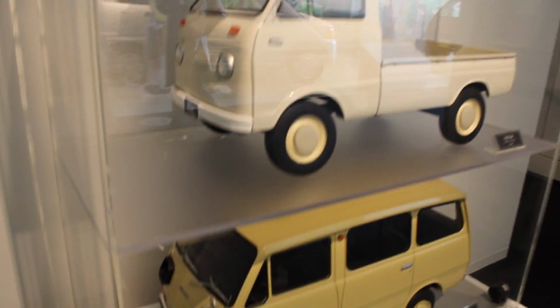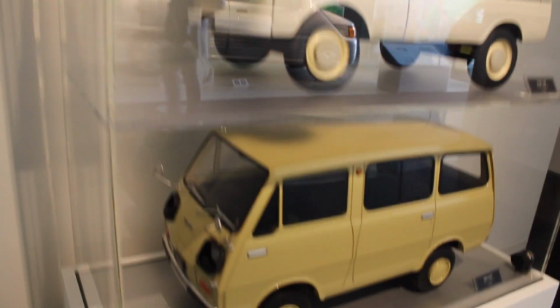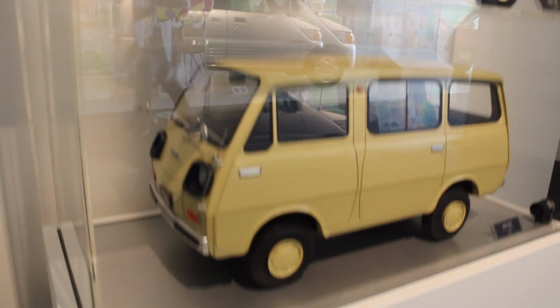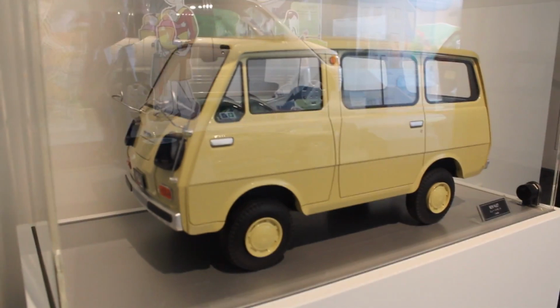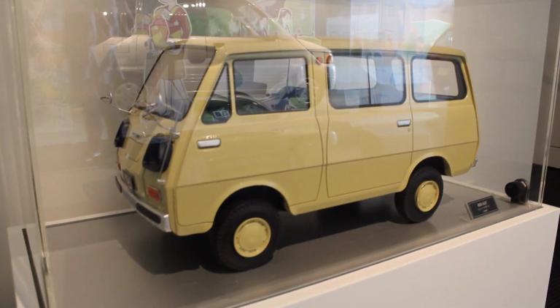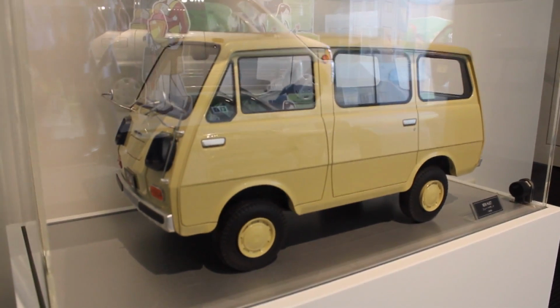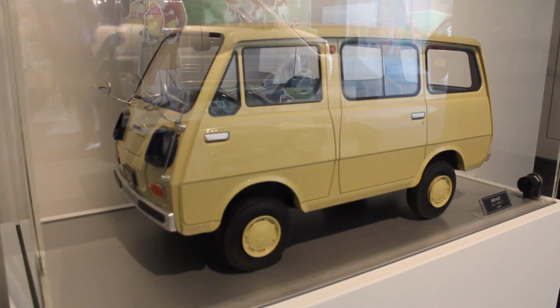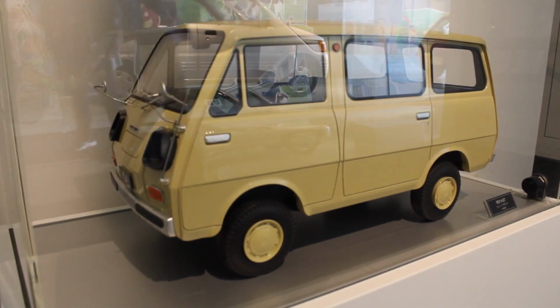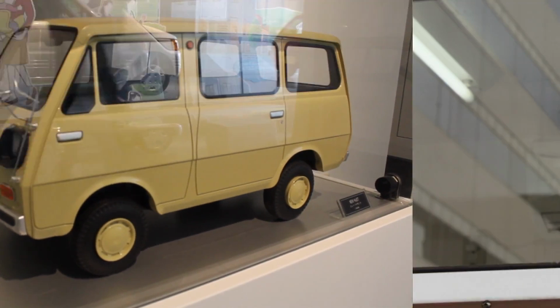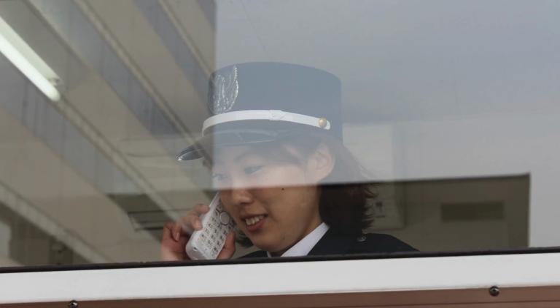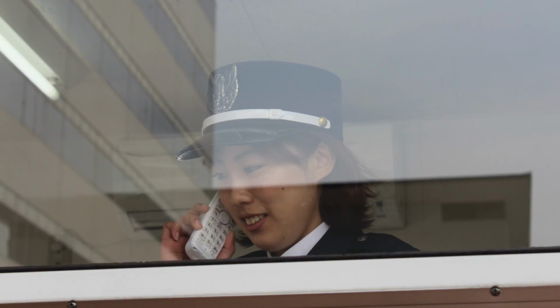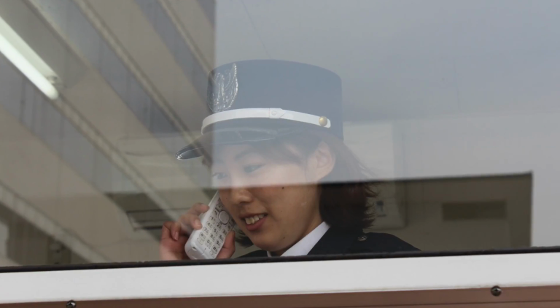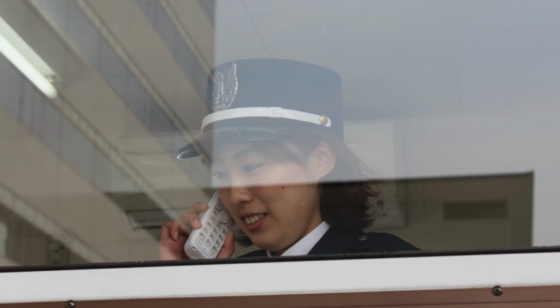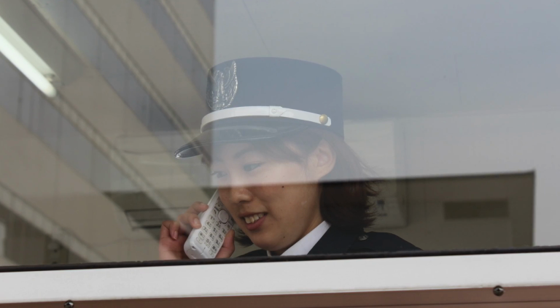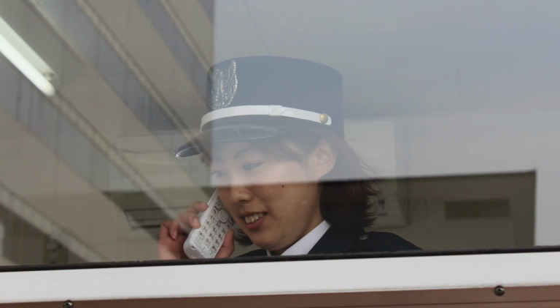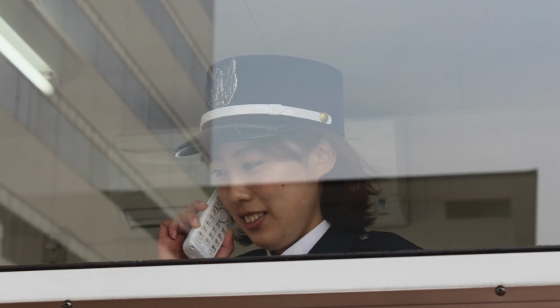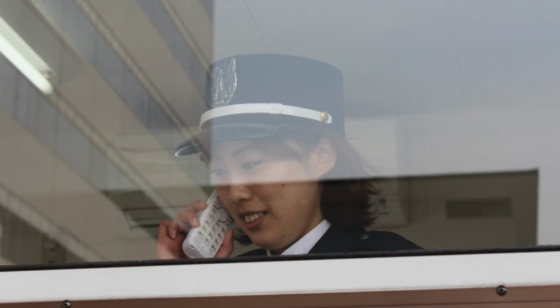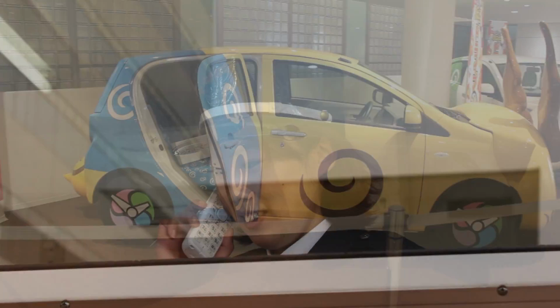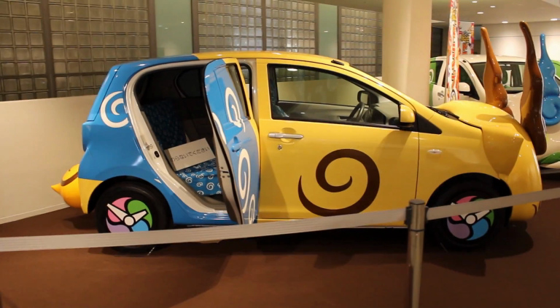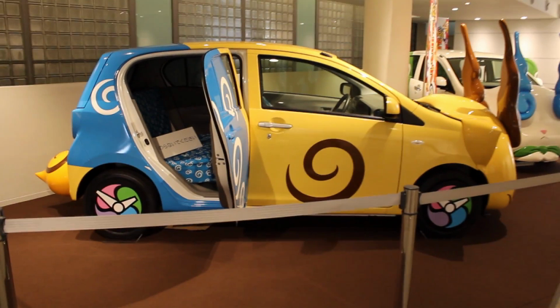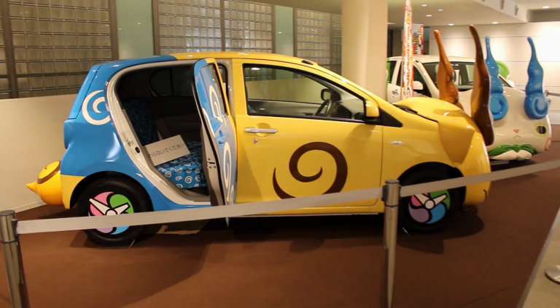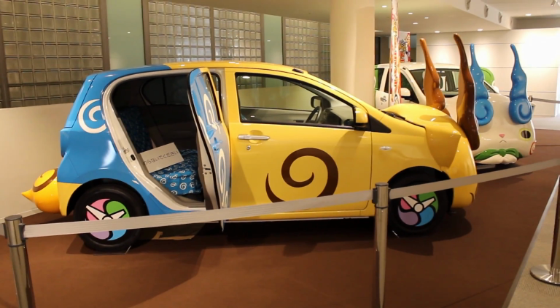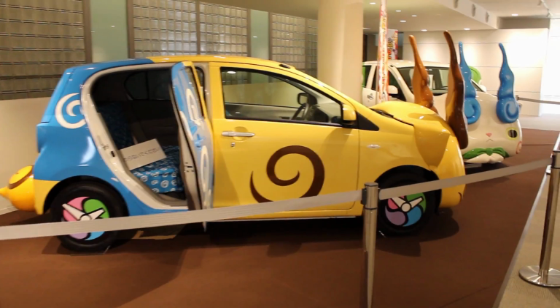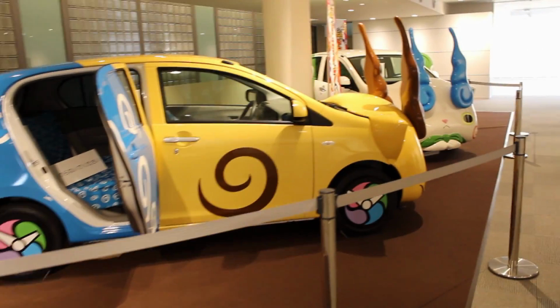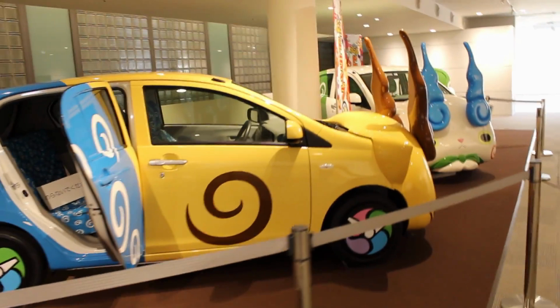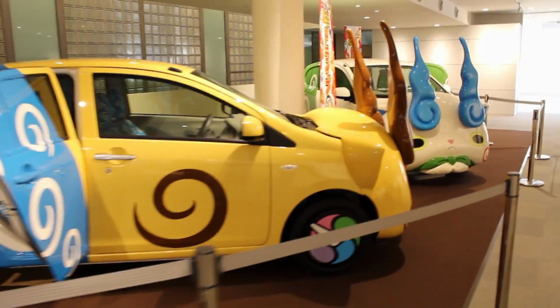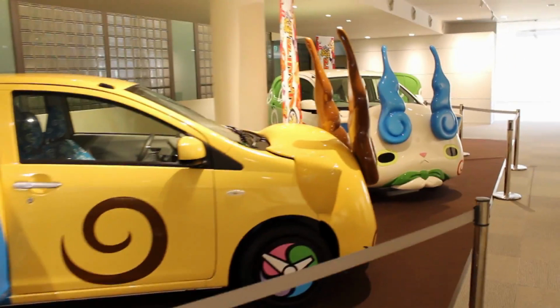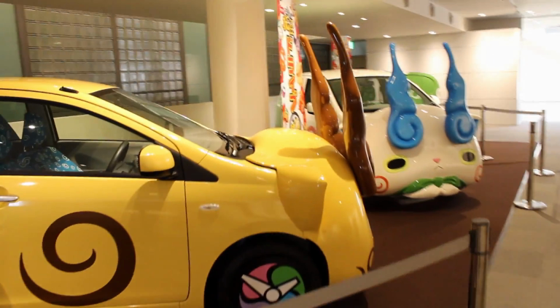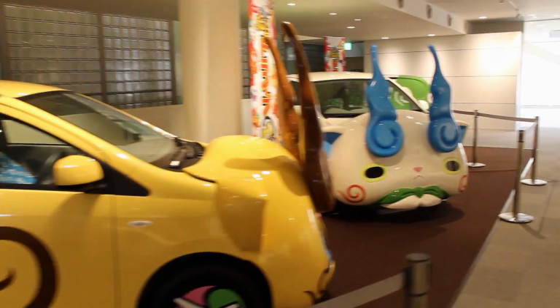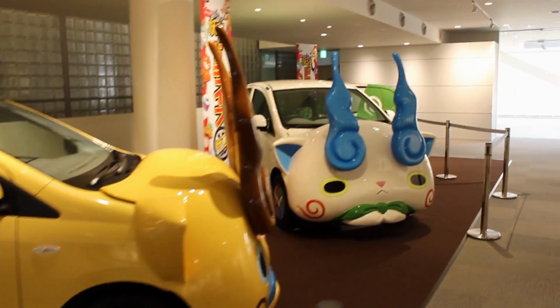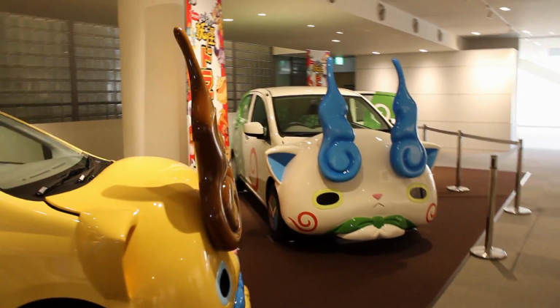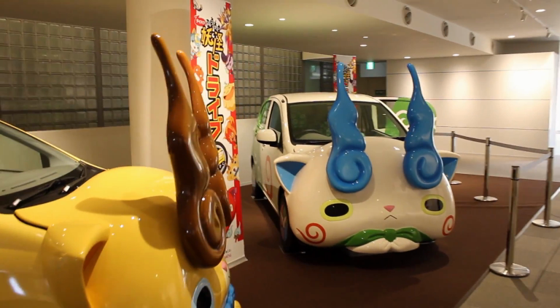First you have to make an appointment, and then when you get to the front door, the security will guide you through to the main area, and you are confronted by these Jibanyan Daihatsus. I don't even know what they are. Are they mirrors? They could be mirrors.